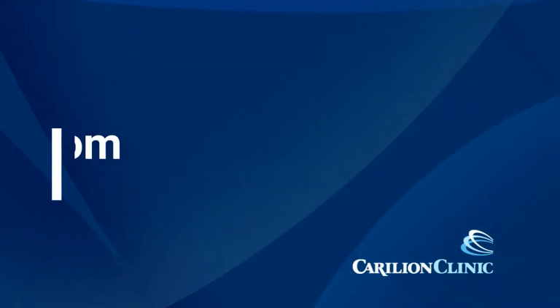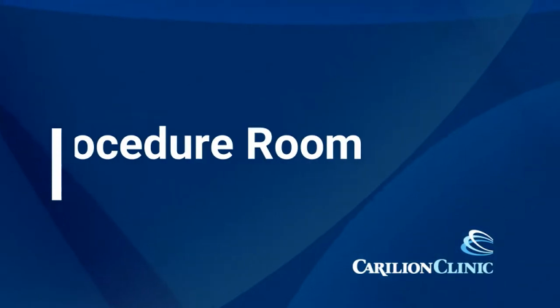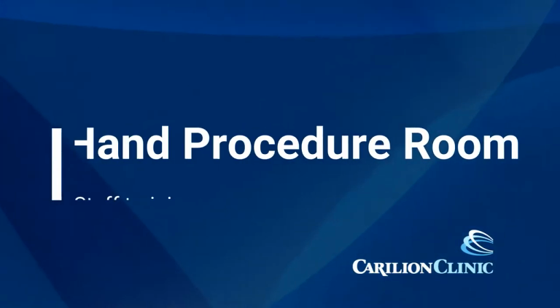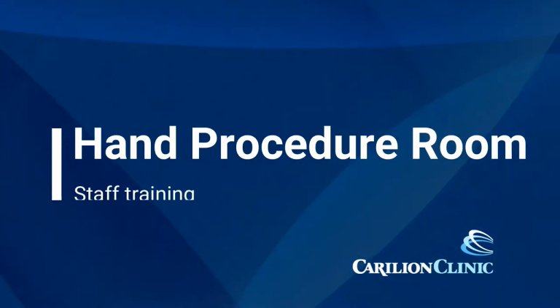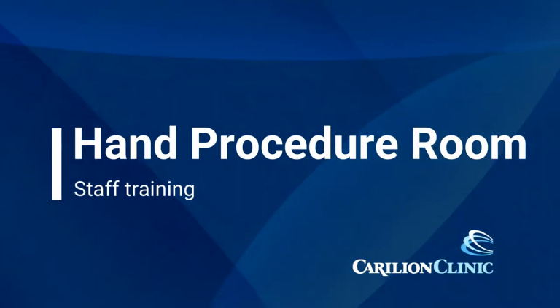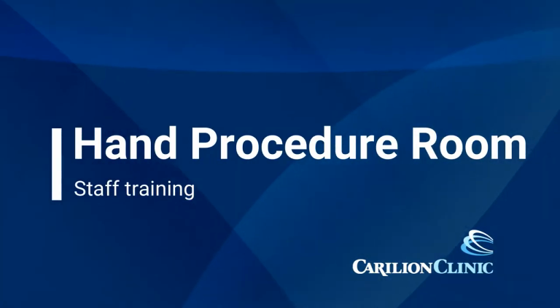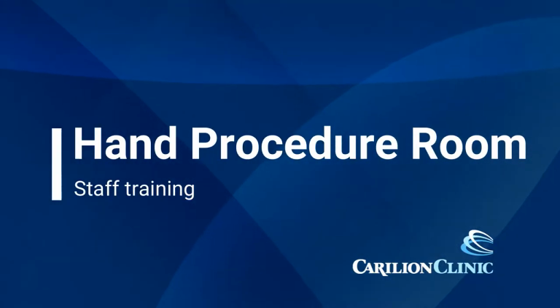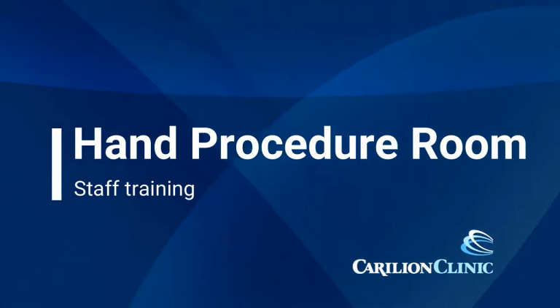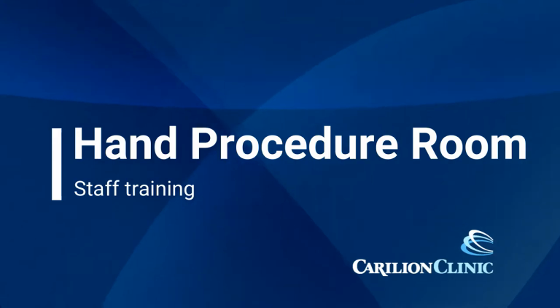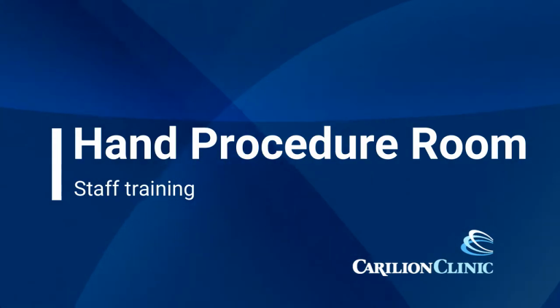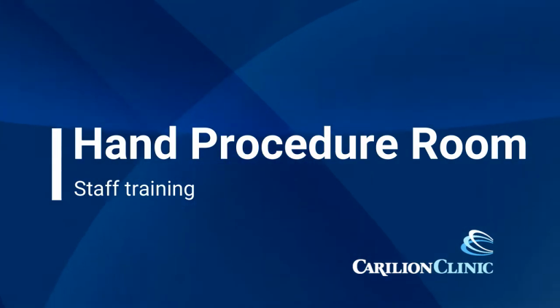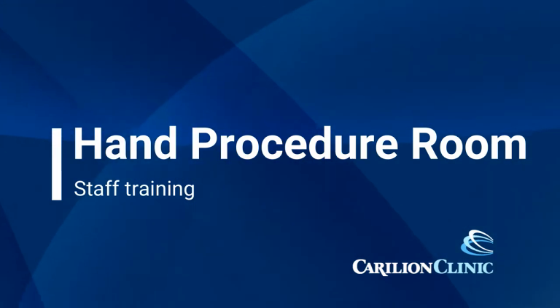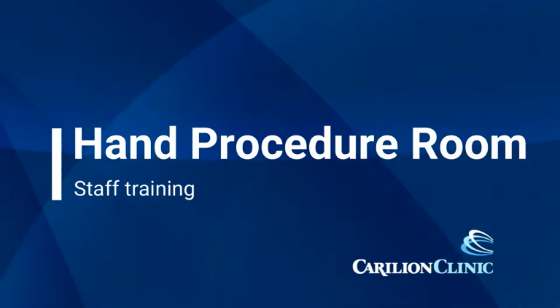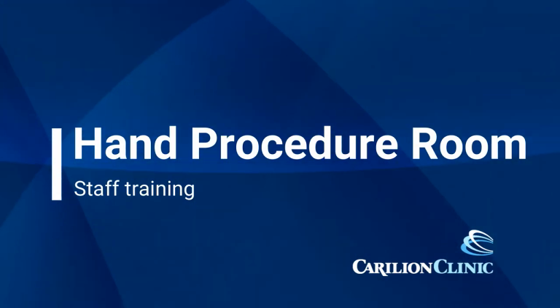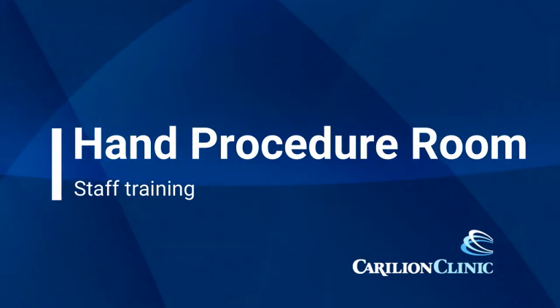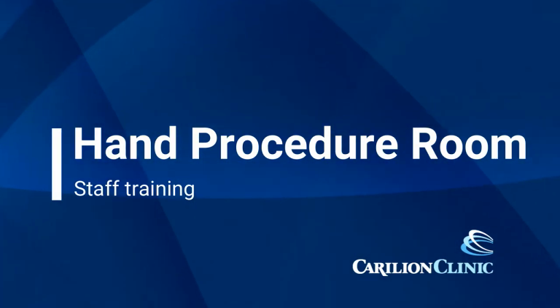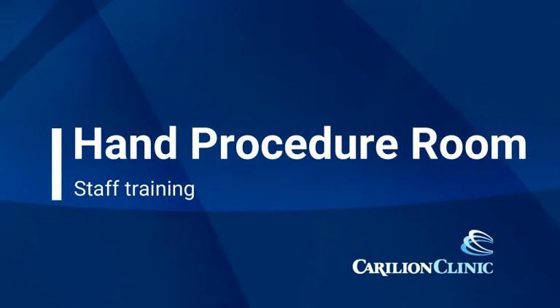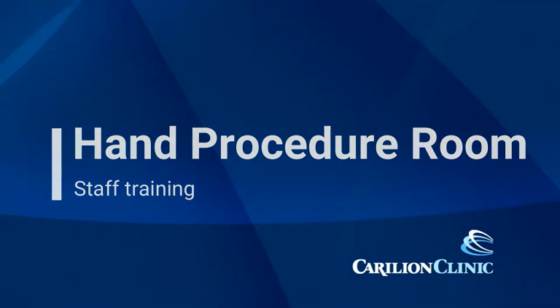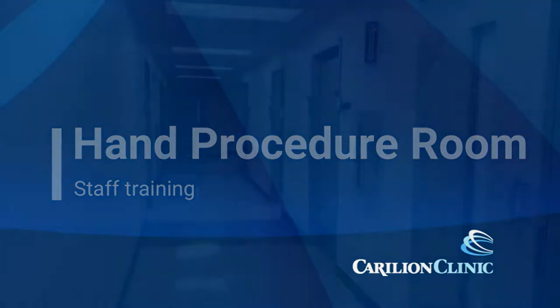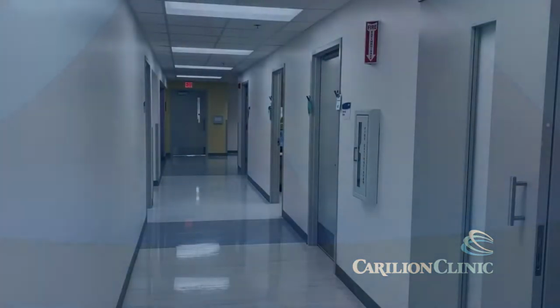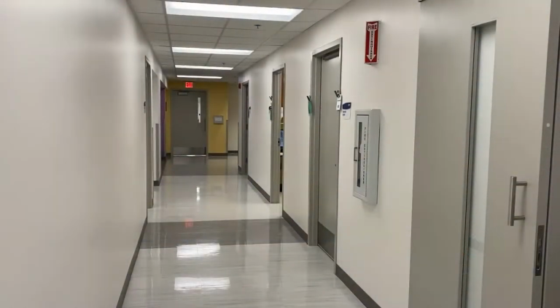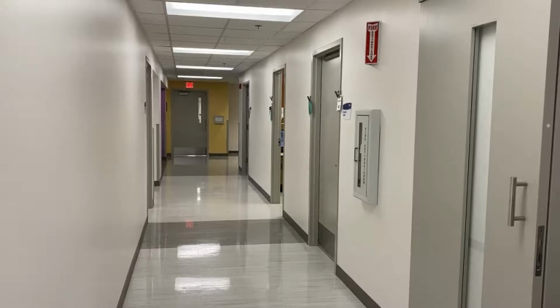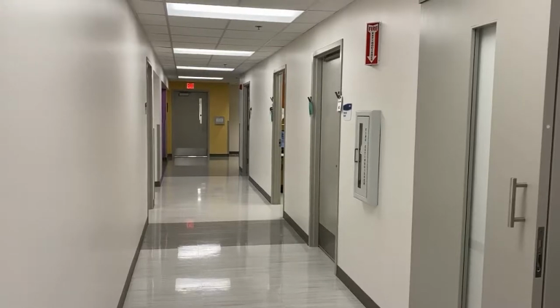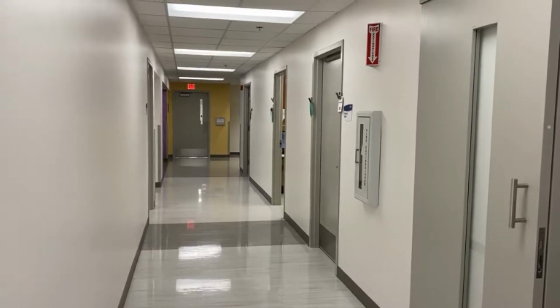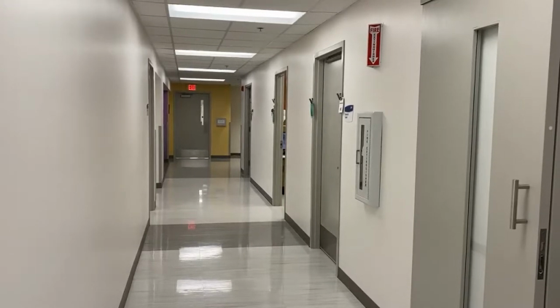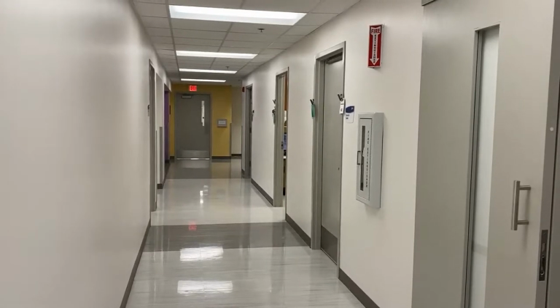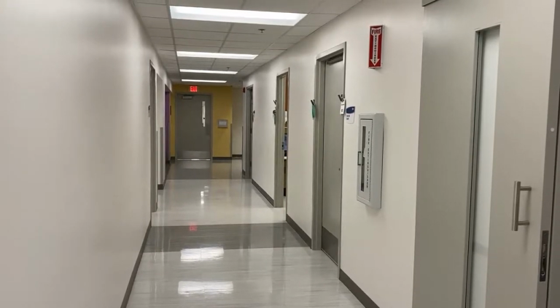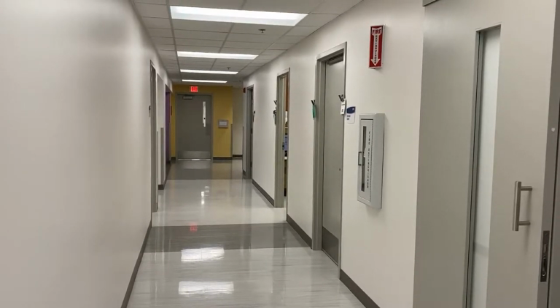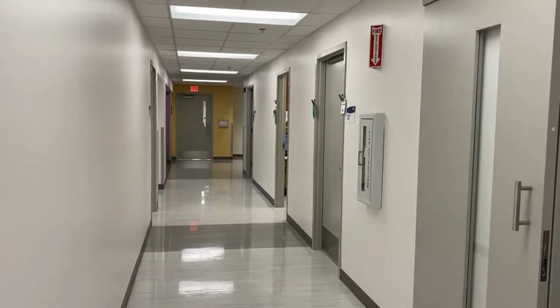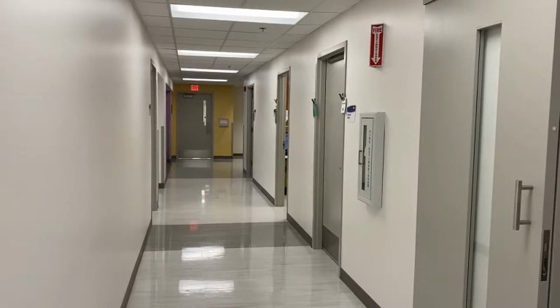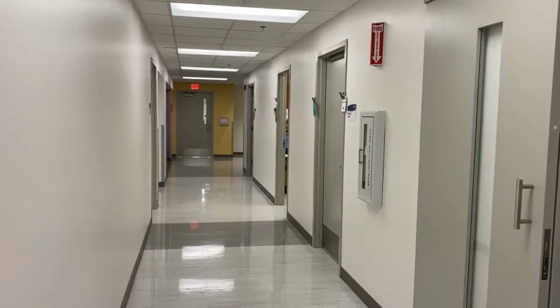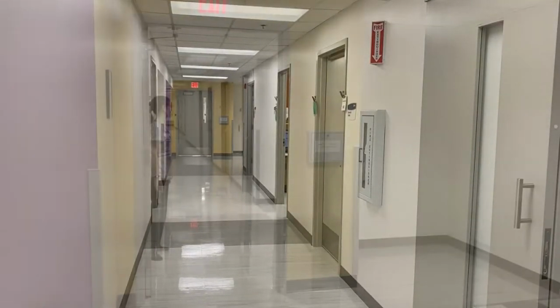Thank you for viewing the training video today on the ION hand procedure room staff training. The purpose of the procedure room is to be able to provide care for patients in a controlled environment with standard equipment.